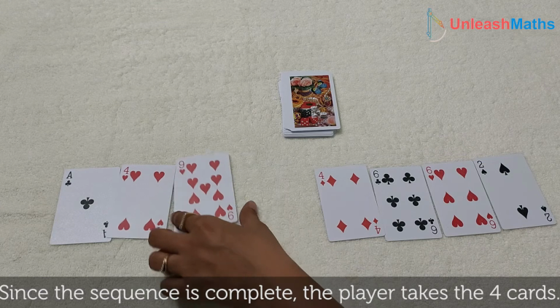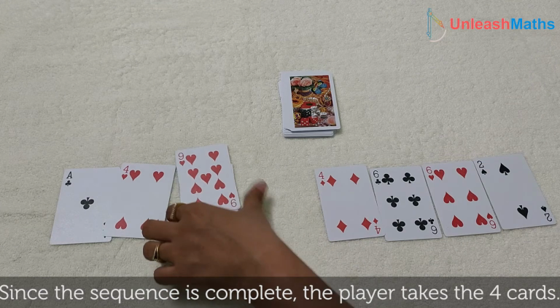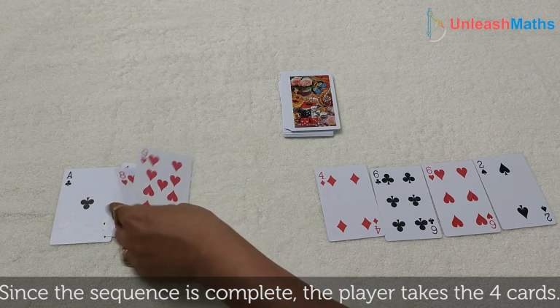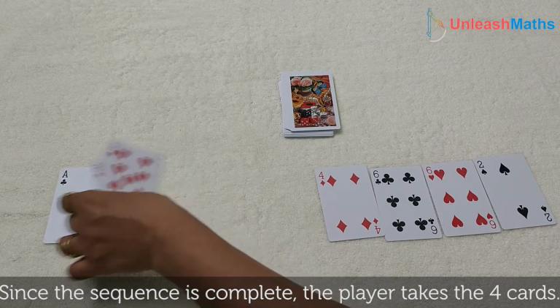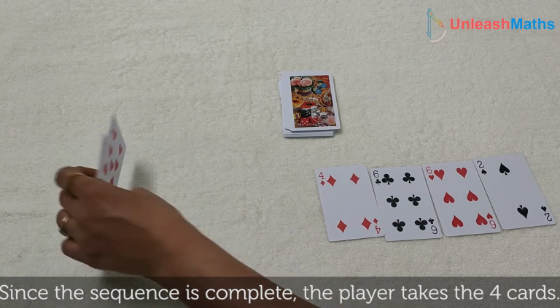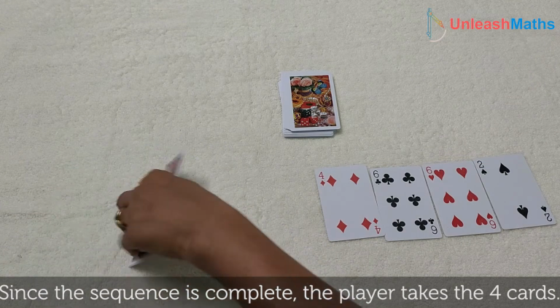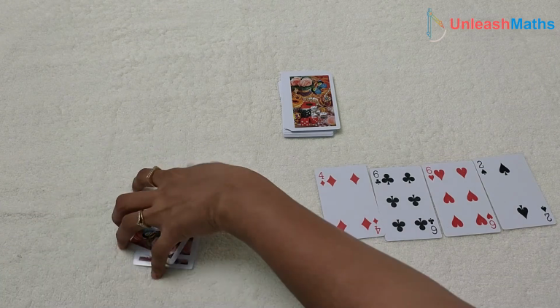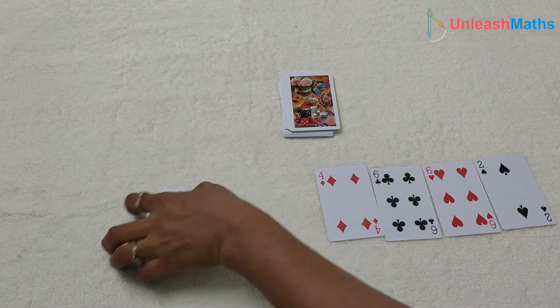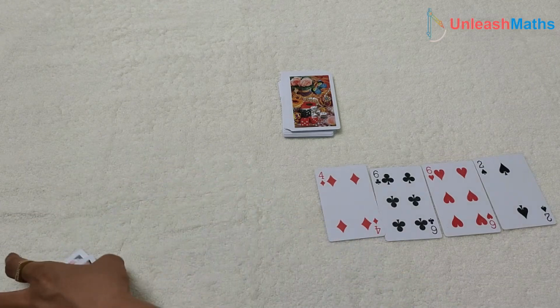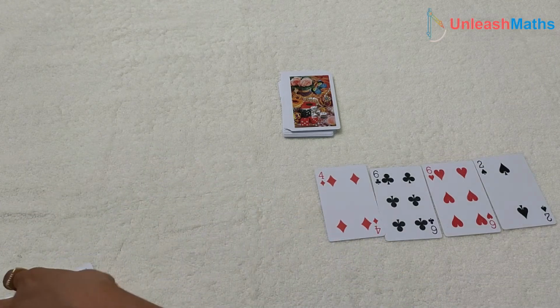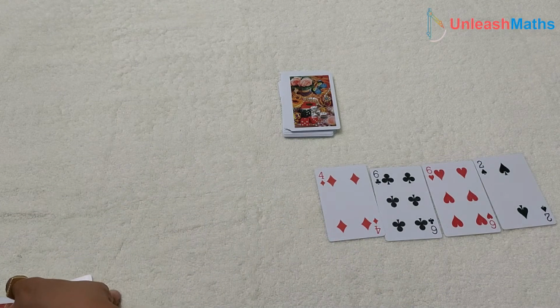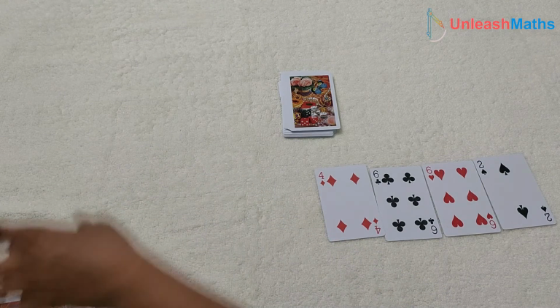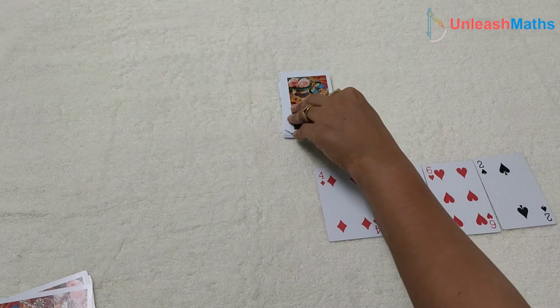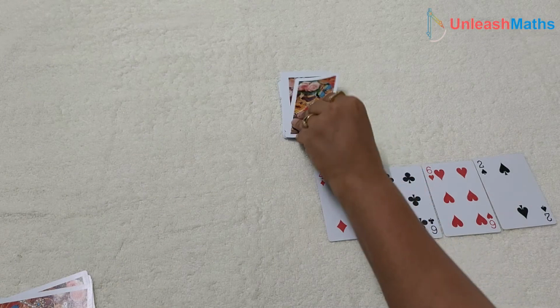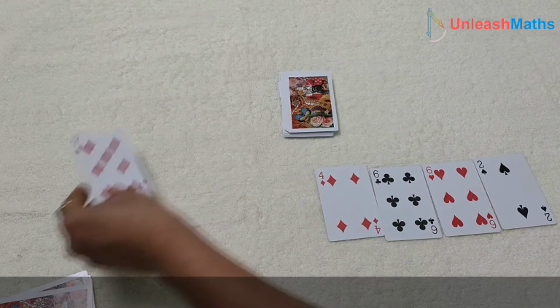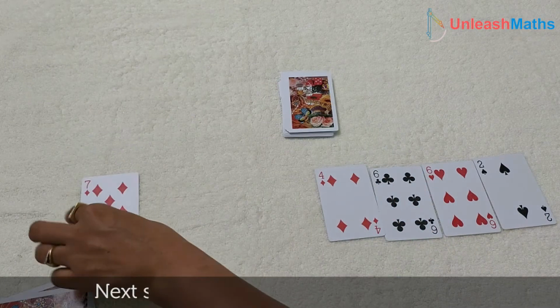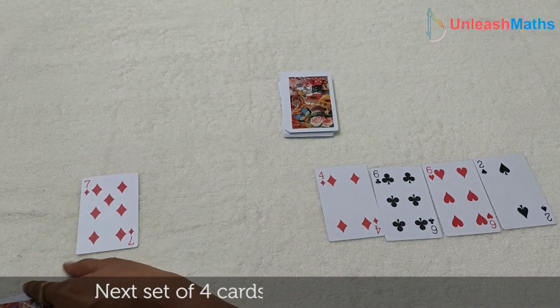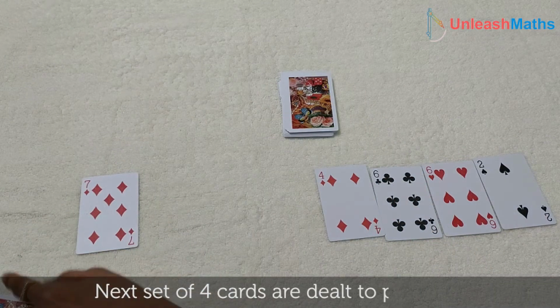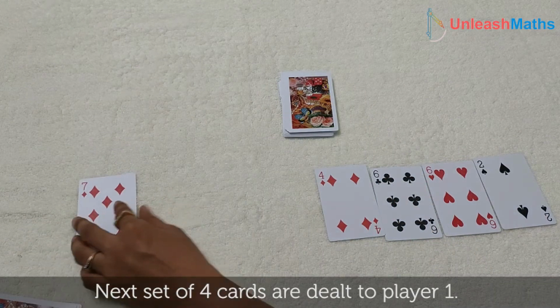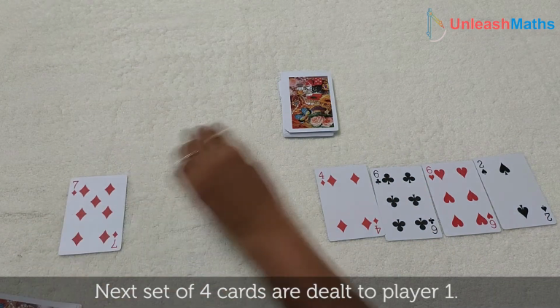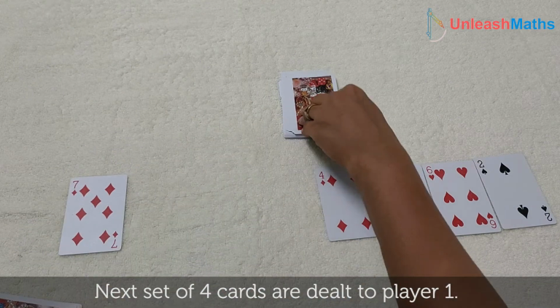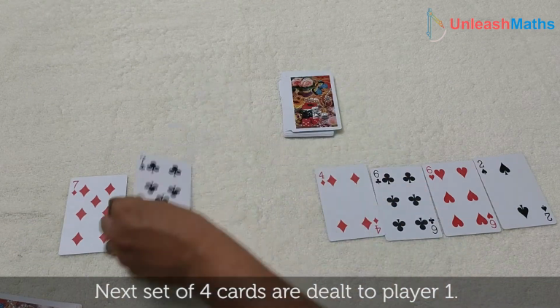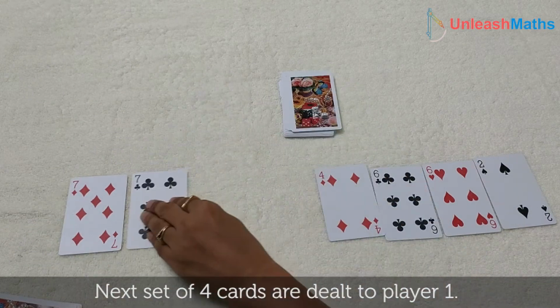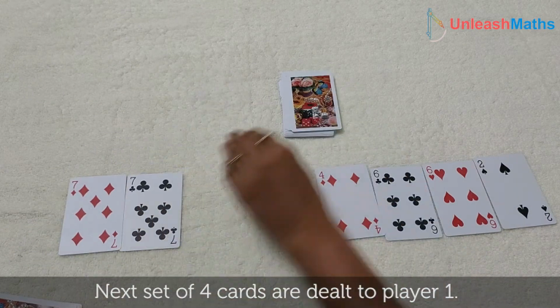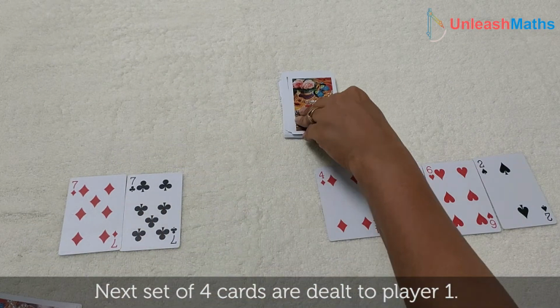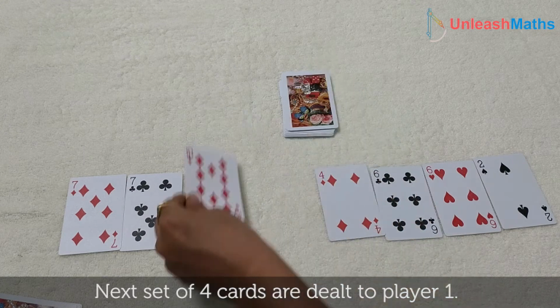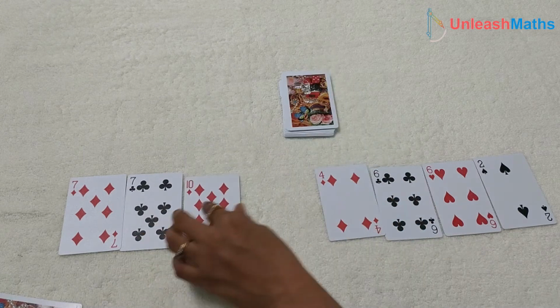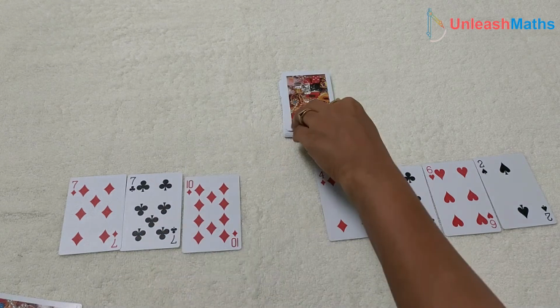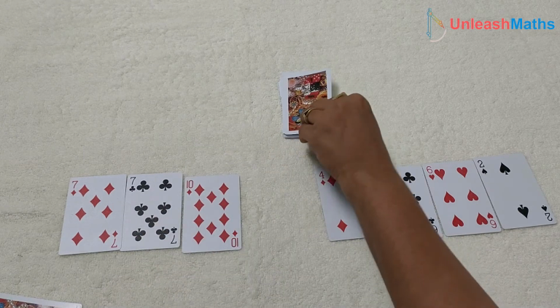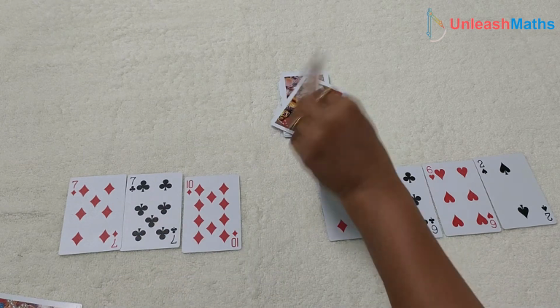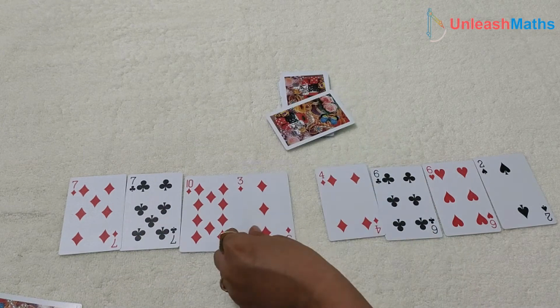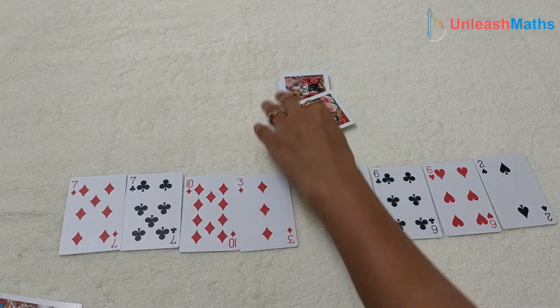The player takes the 4 cards and keeps them. Next 4 cards are dealt to player 1: 7, 7, 10 and 3.